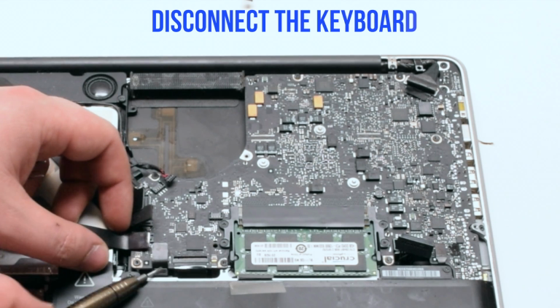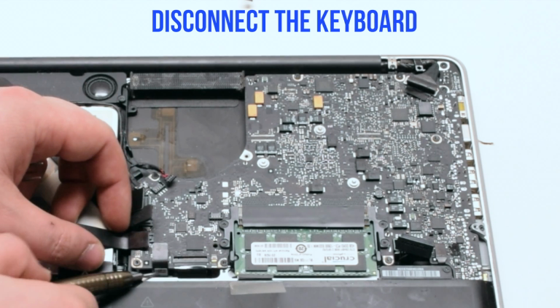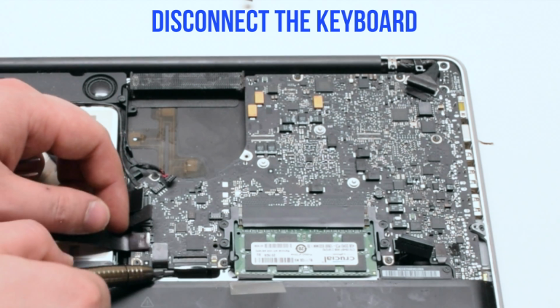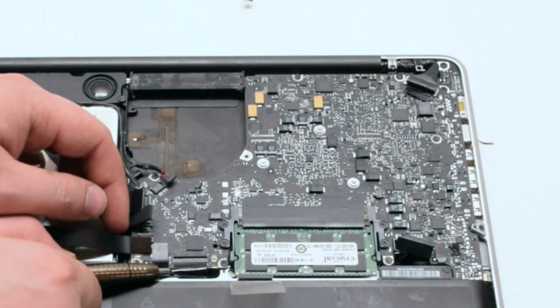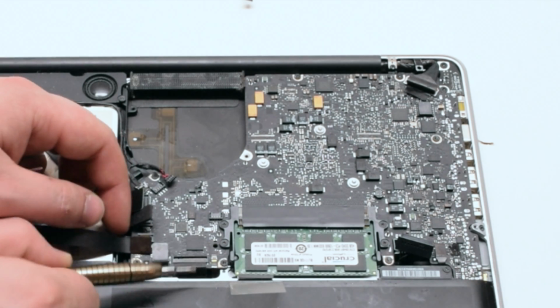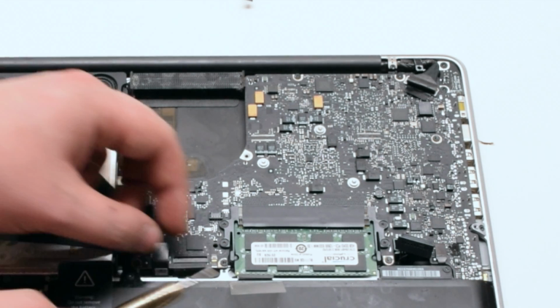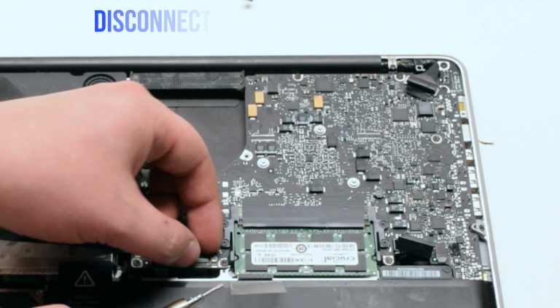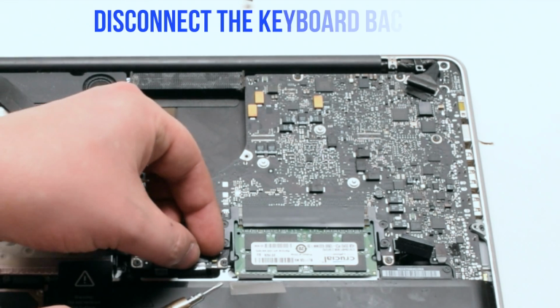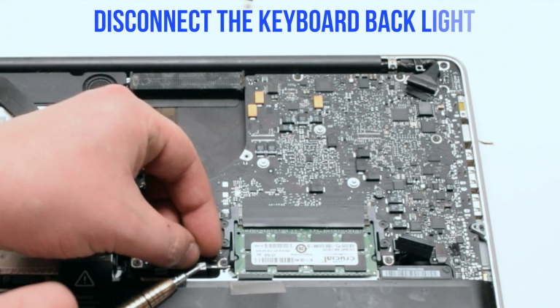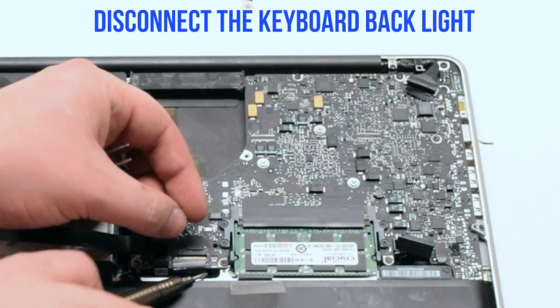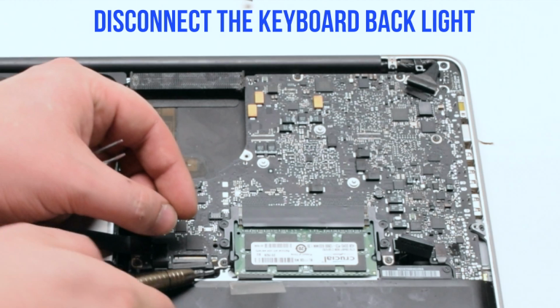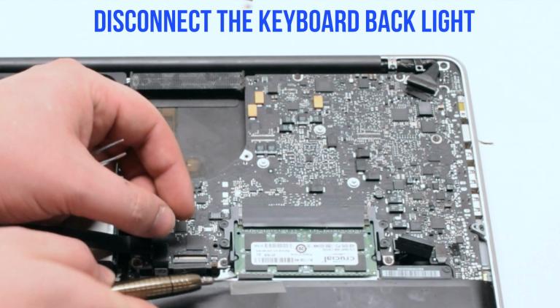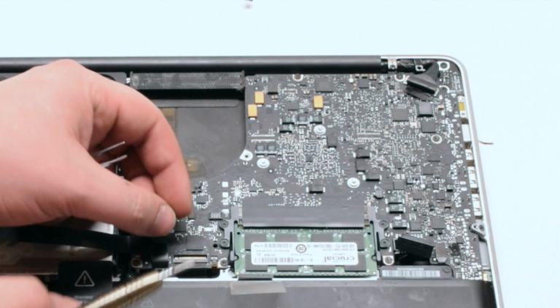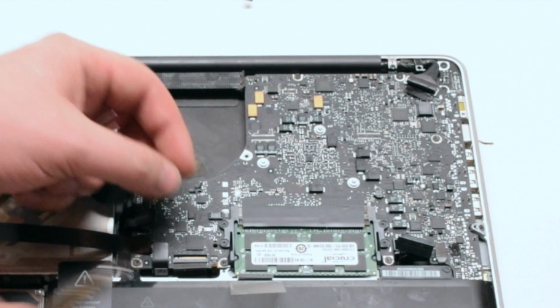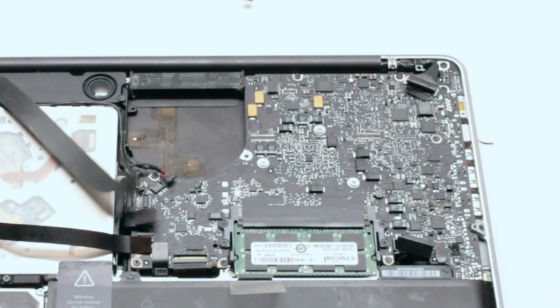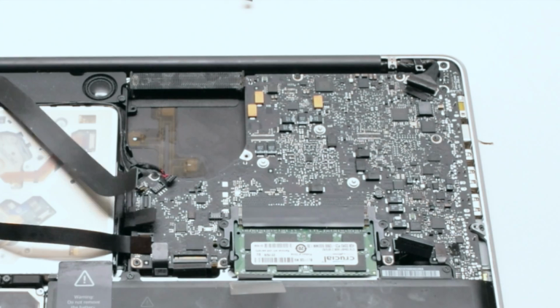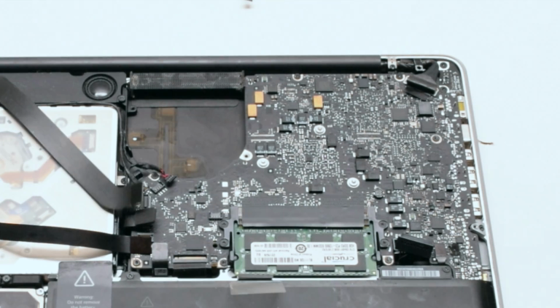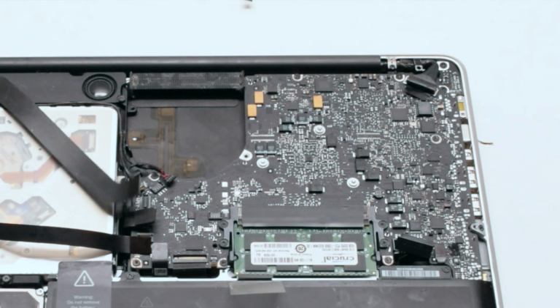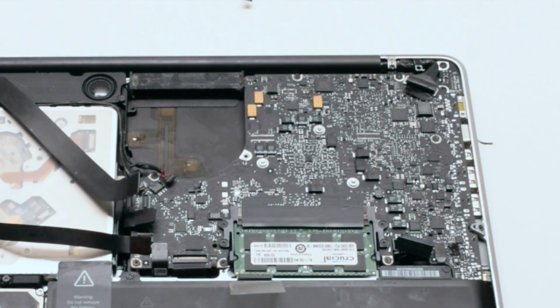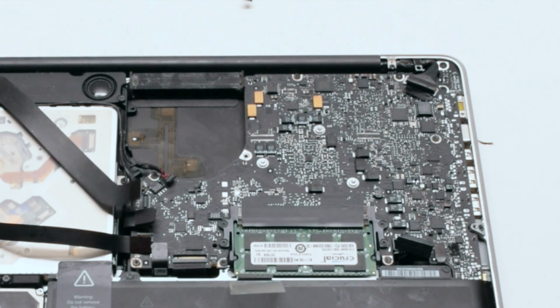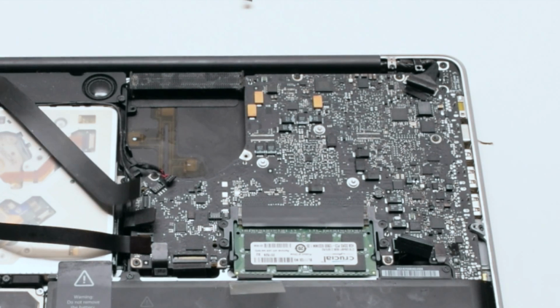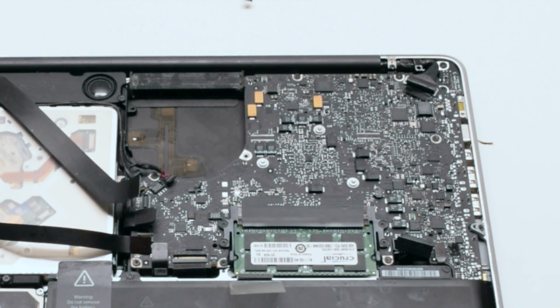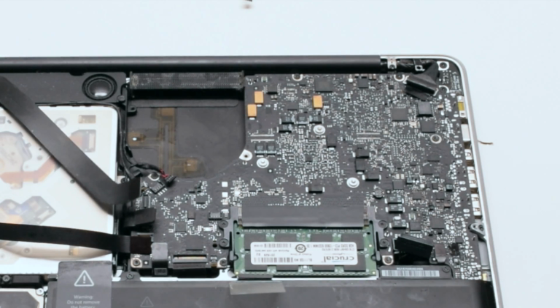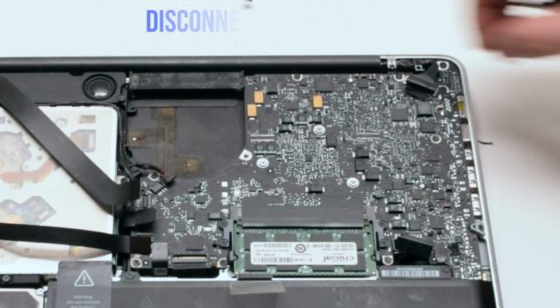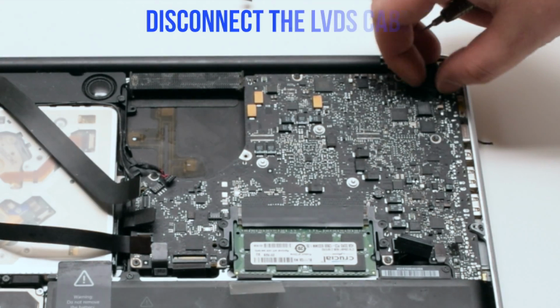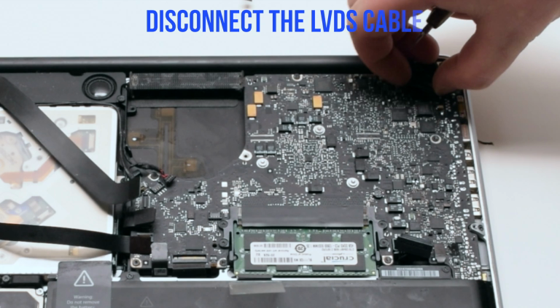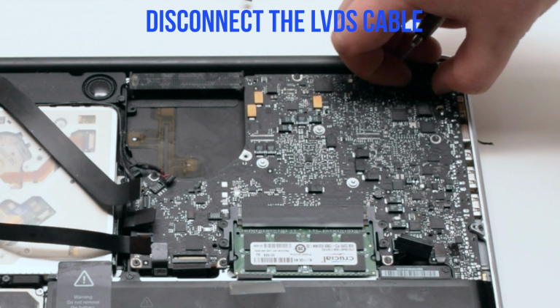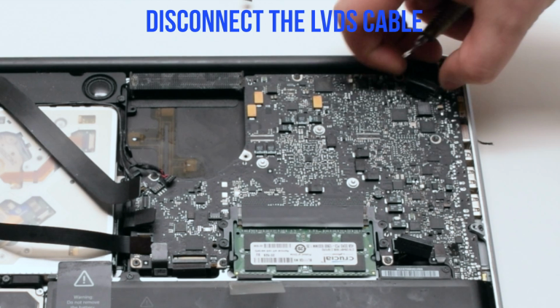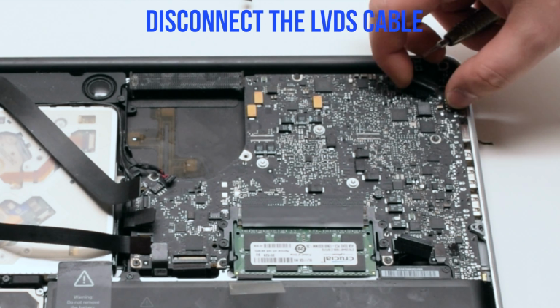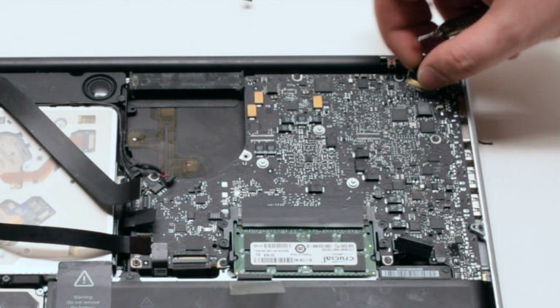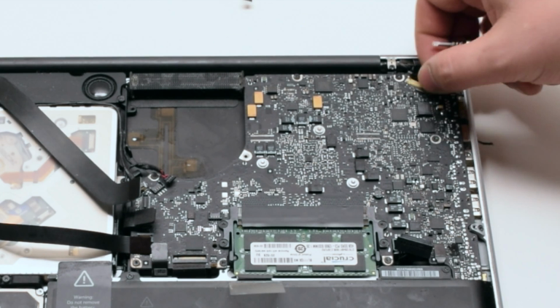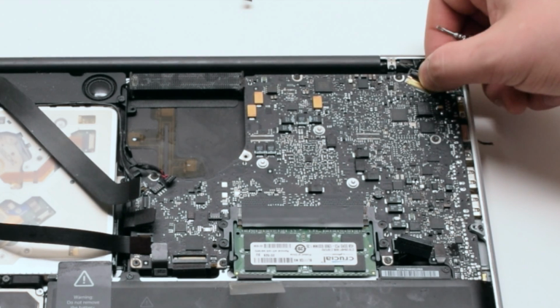Disconnect the keyboard by lifting the lever. Lift the lever of the keyboard backlight as well. Disconnect the LVDS cable.